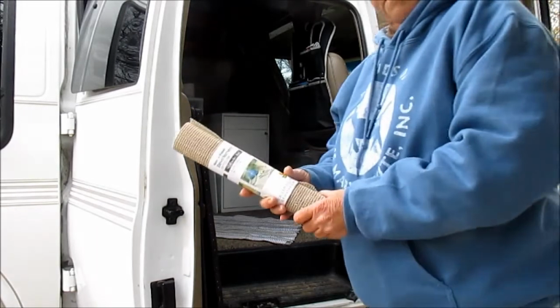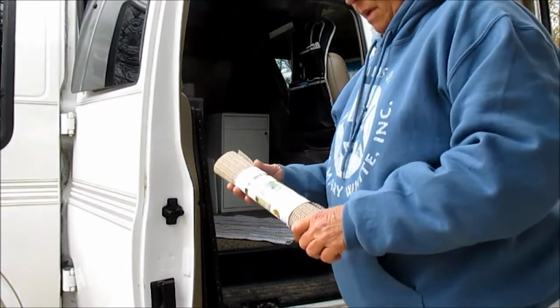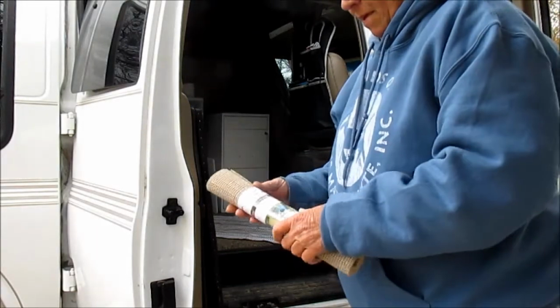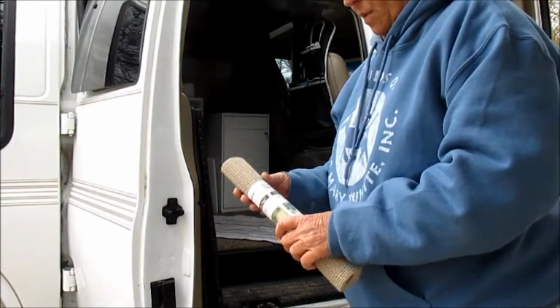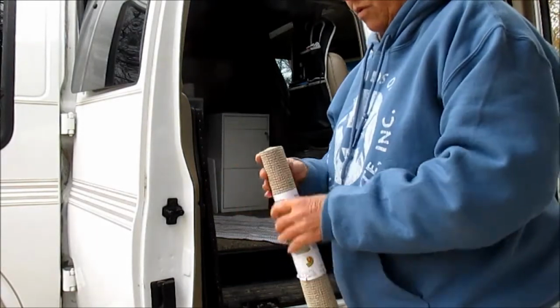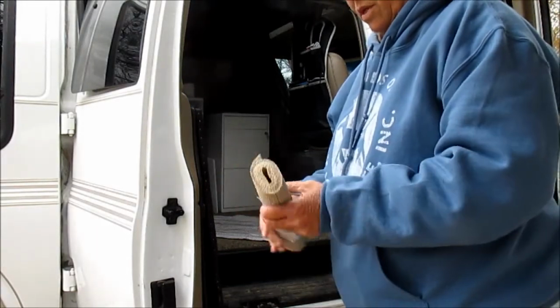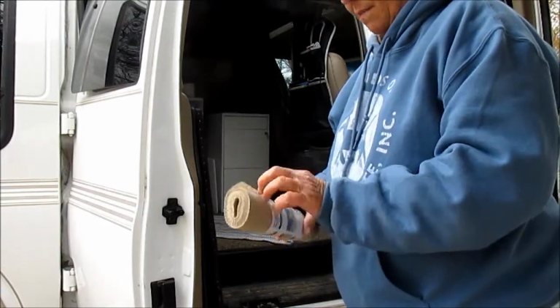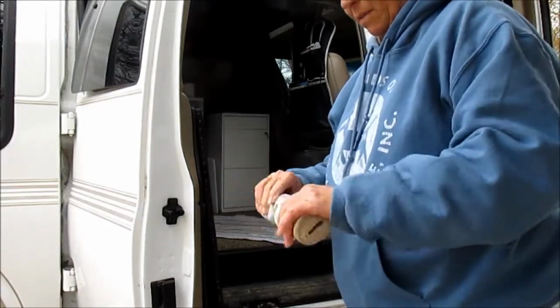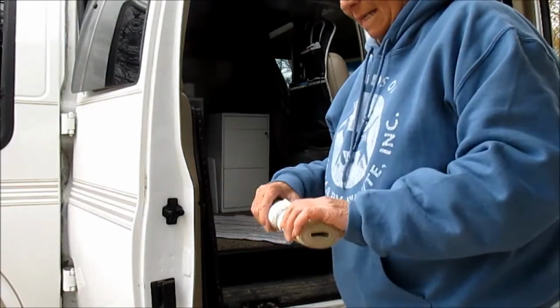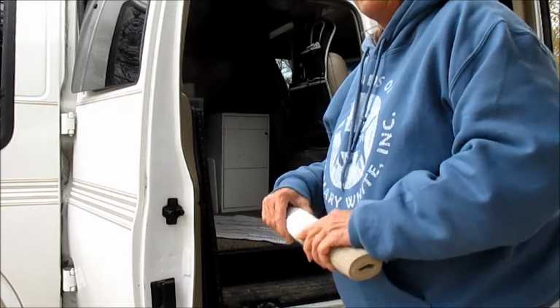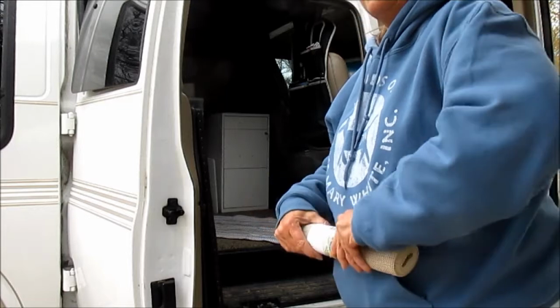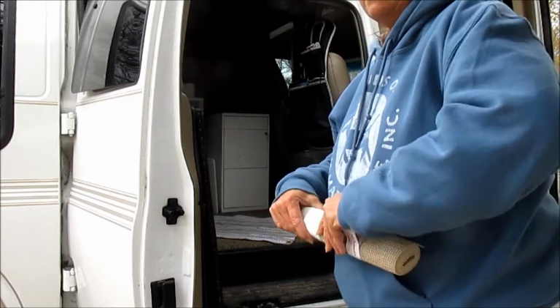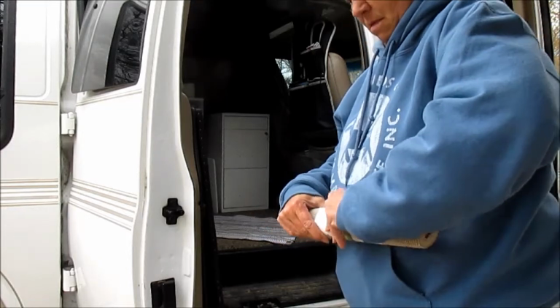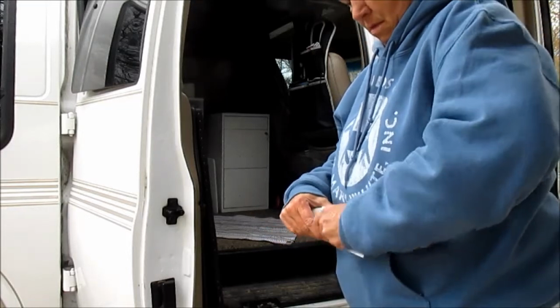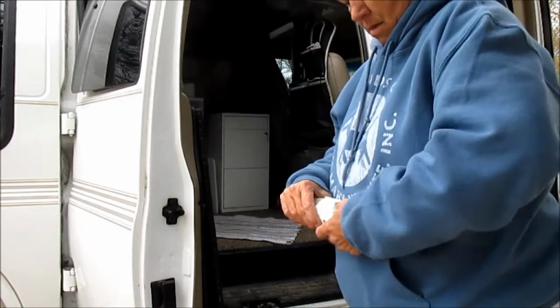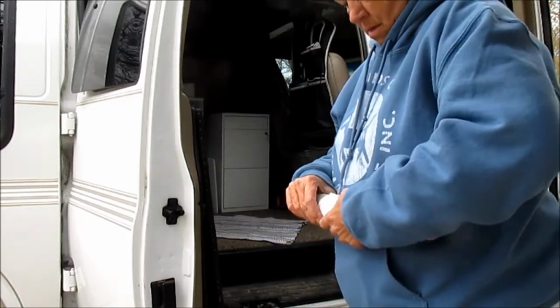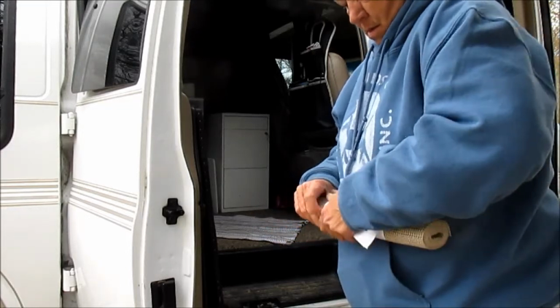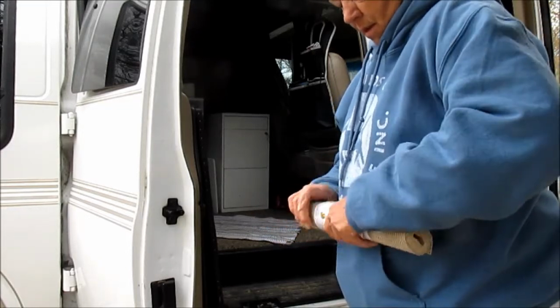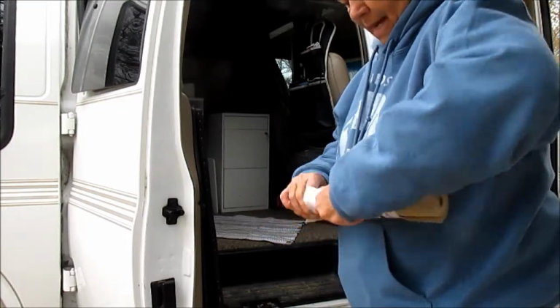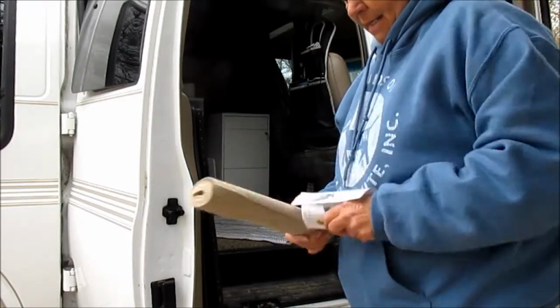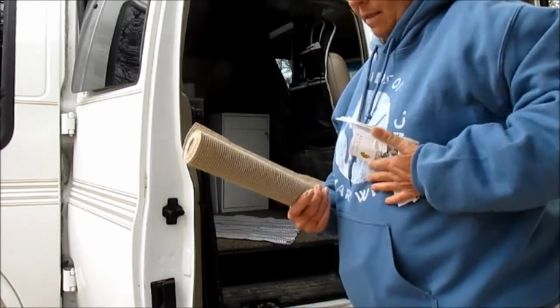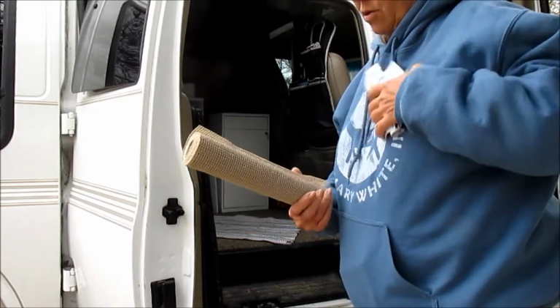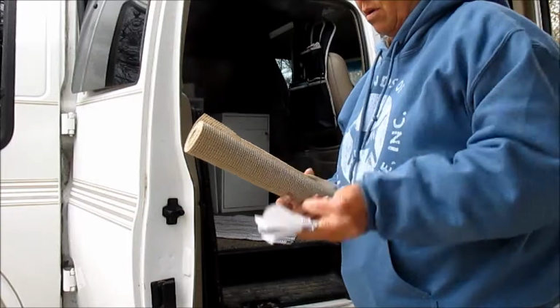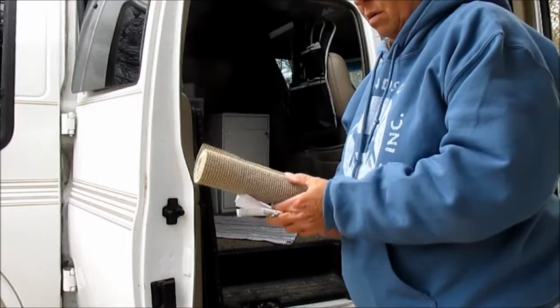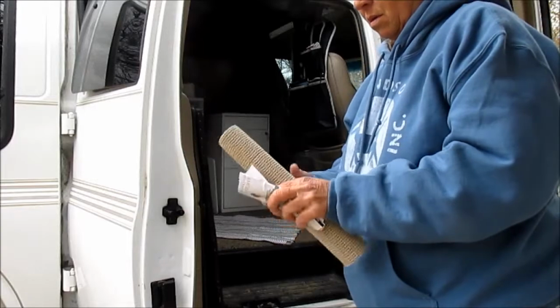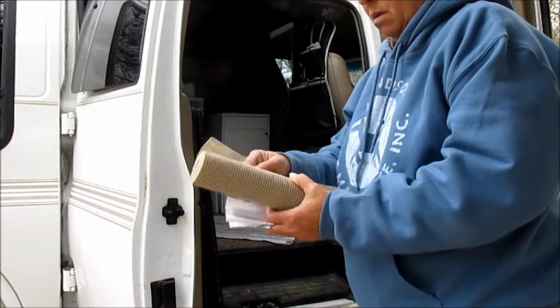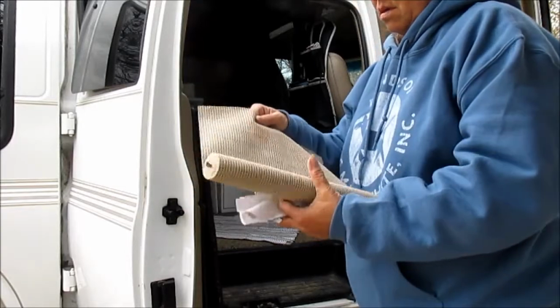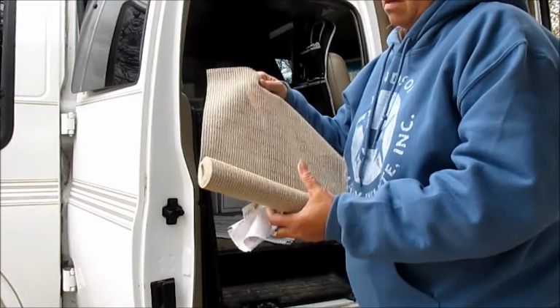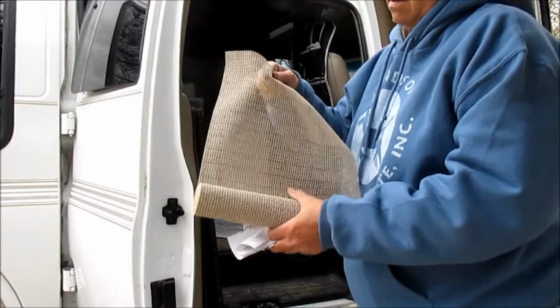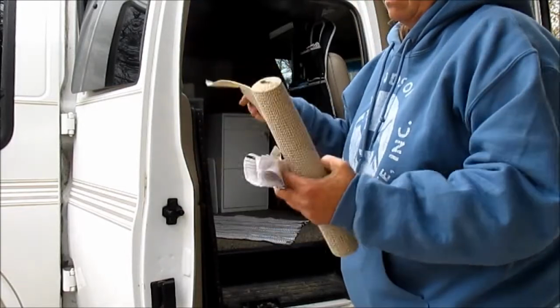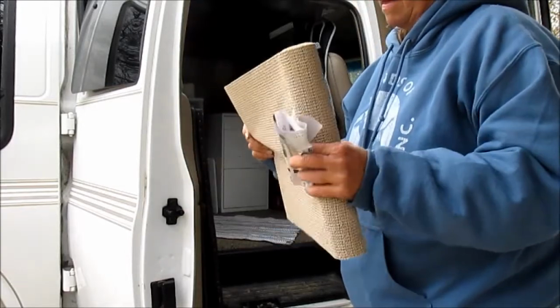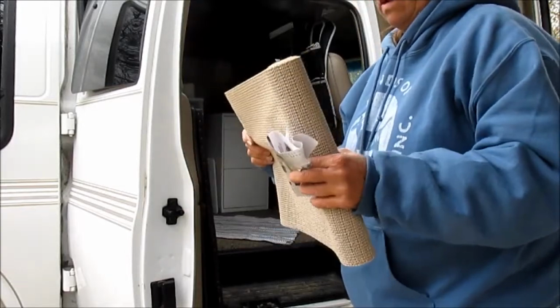I picked up a little bit of this to put in the drawers to keep things from sliding and banging and clanging. It's like 99 cents at the dollar store. I think that'll work.